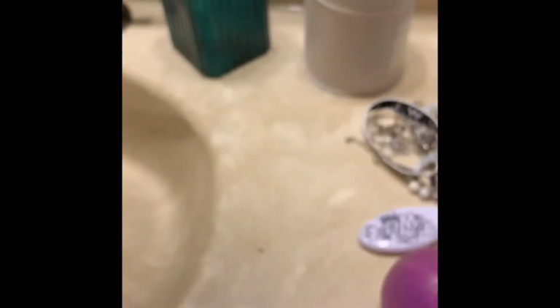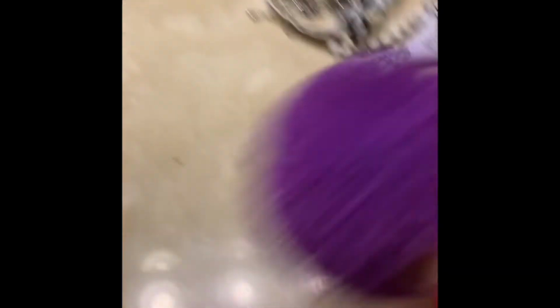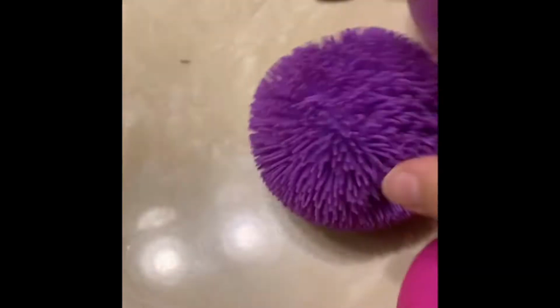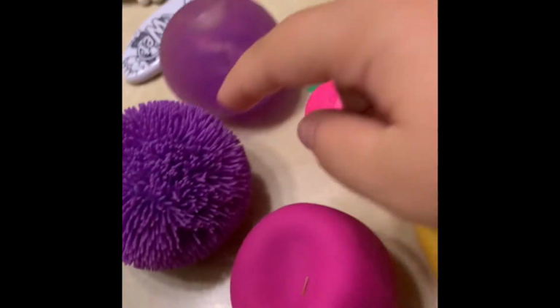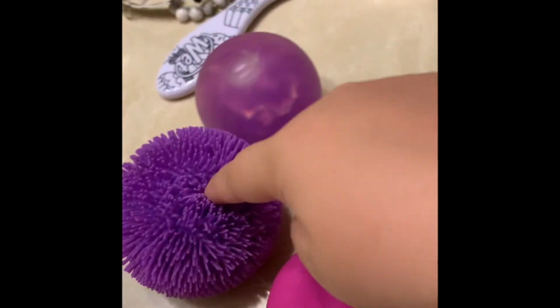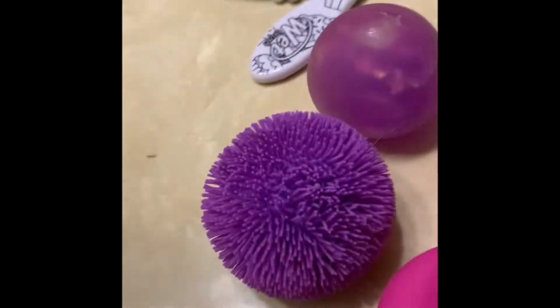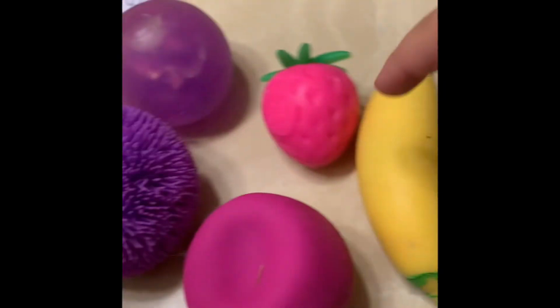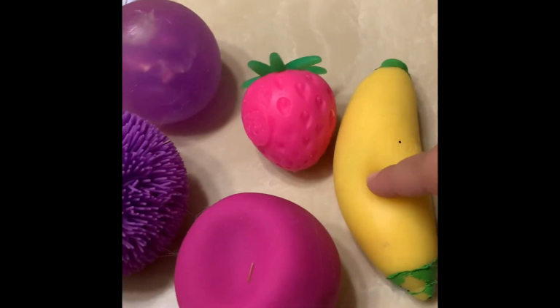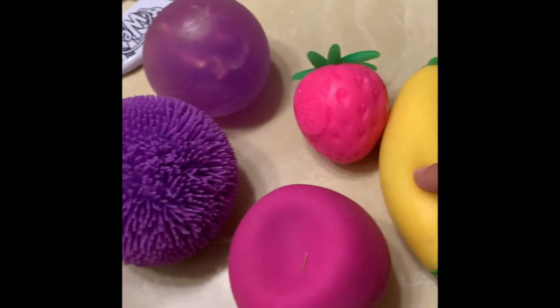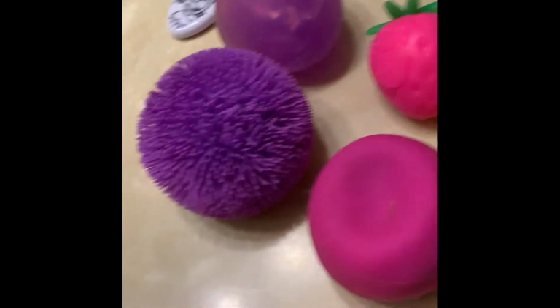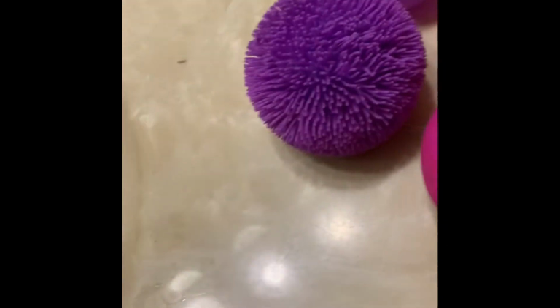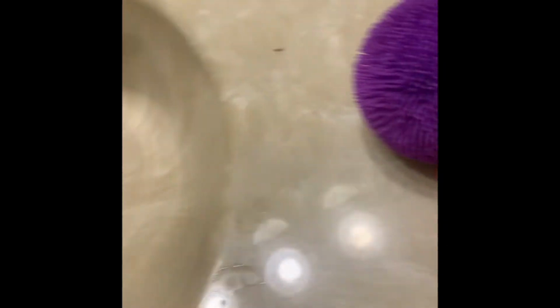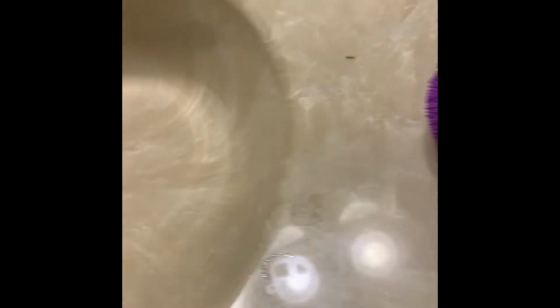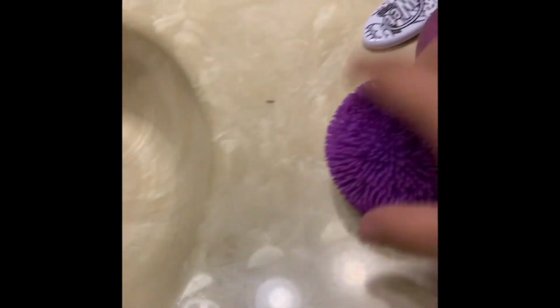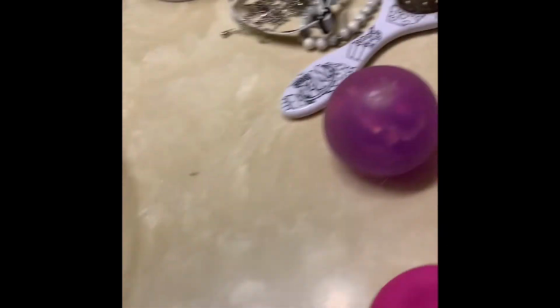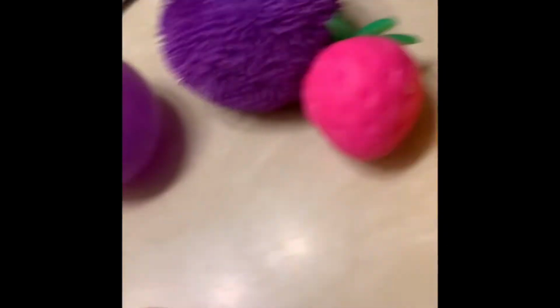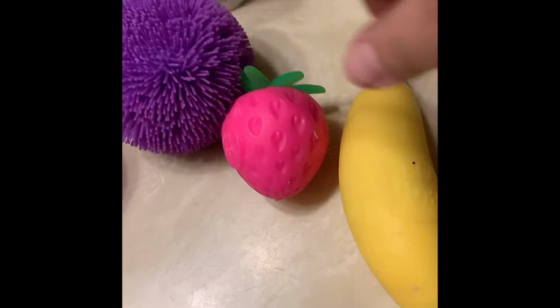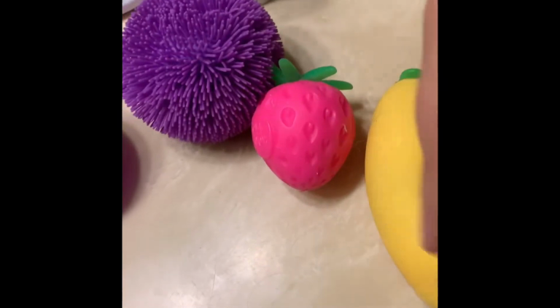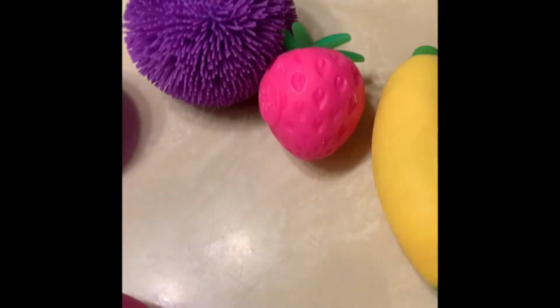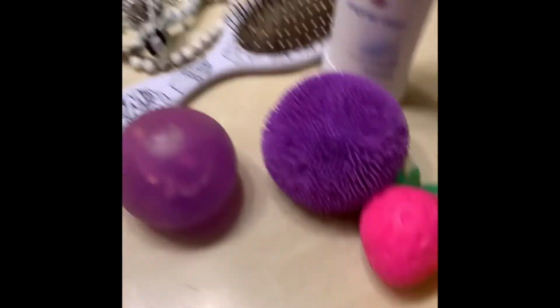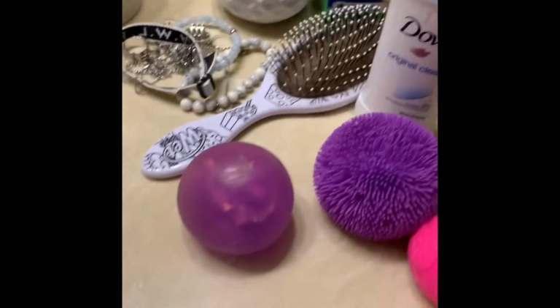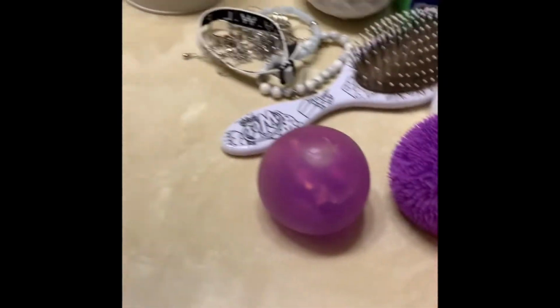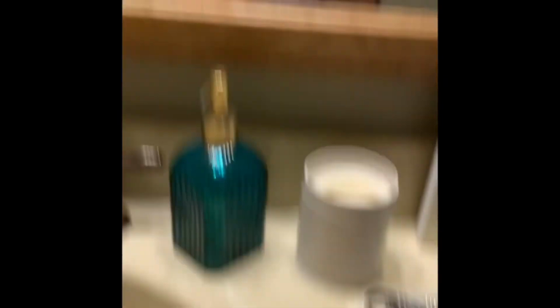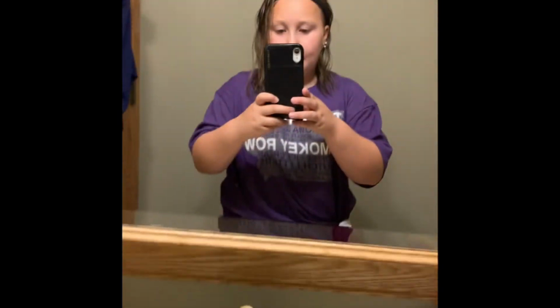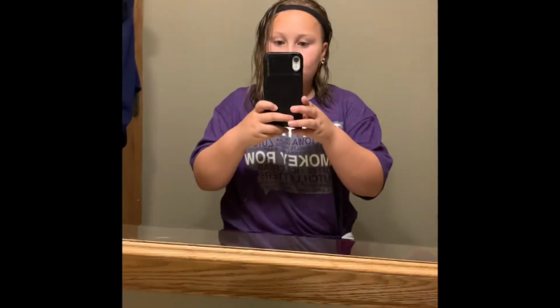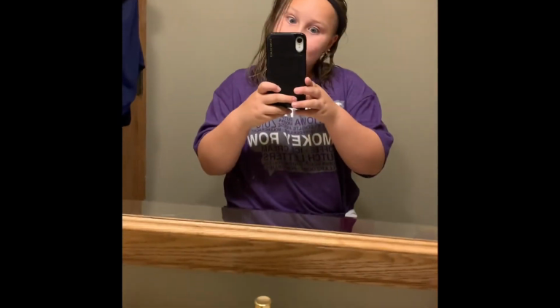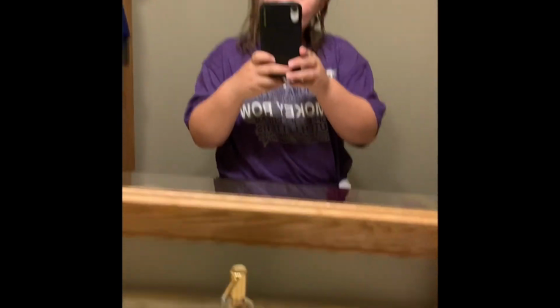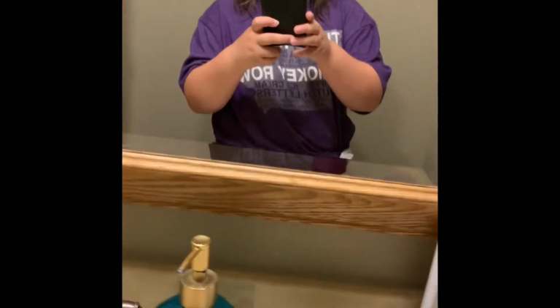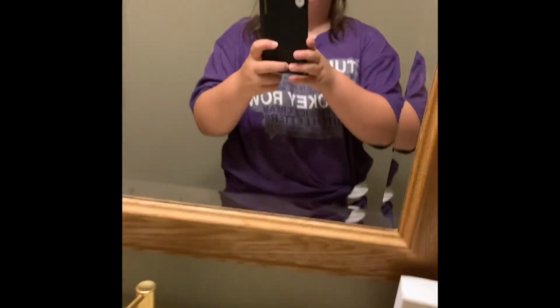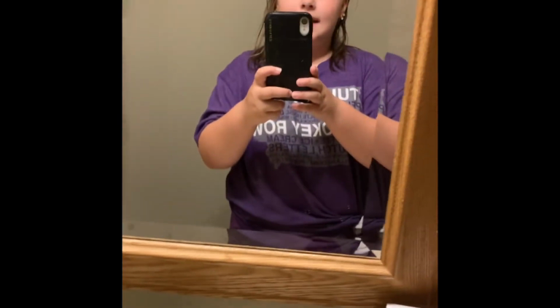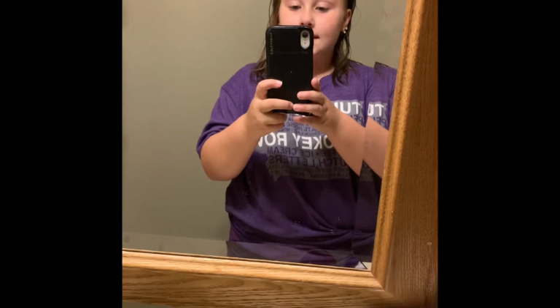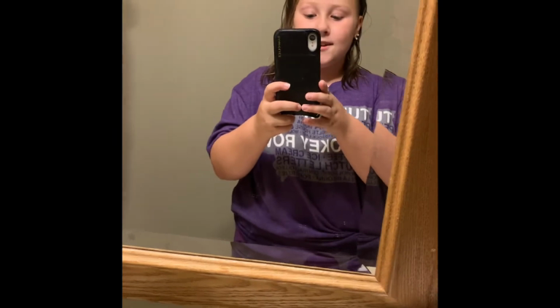I don't know if these three are gonna stick, but we'll see. So yeah, let's go washing.